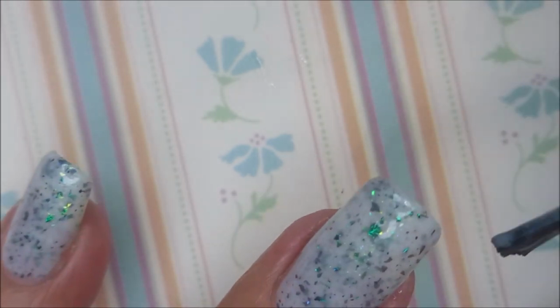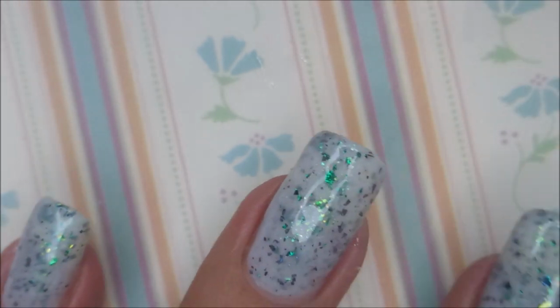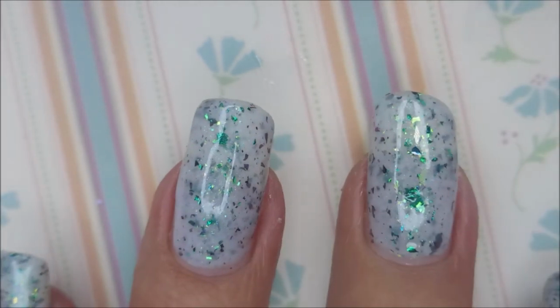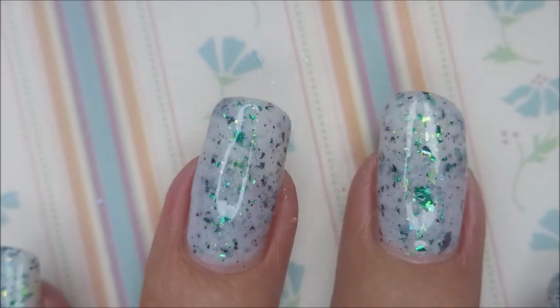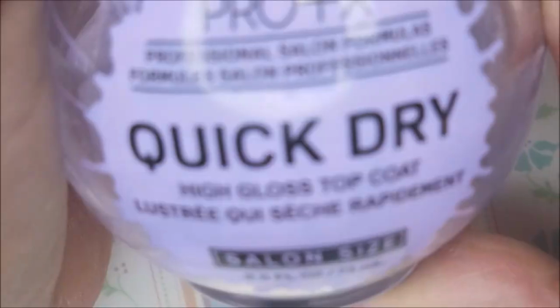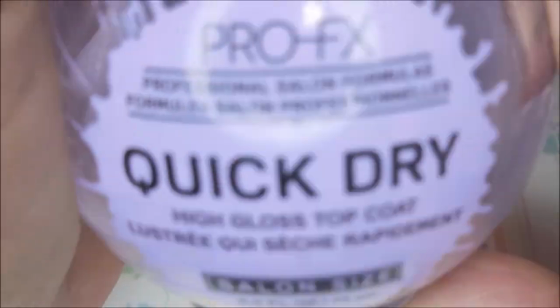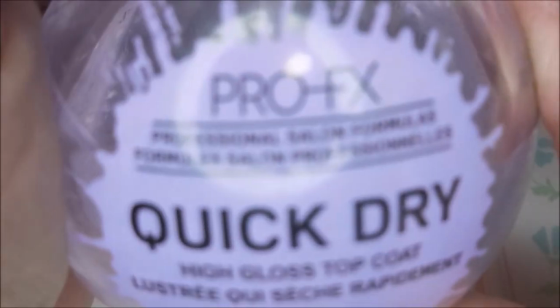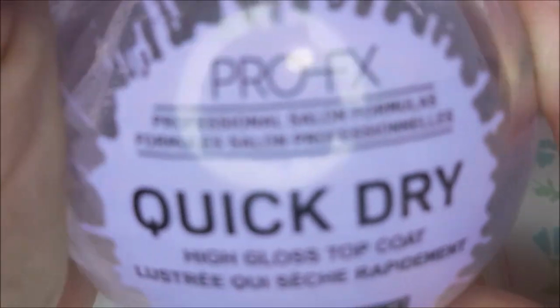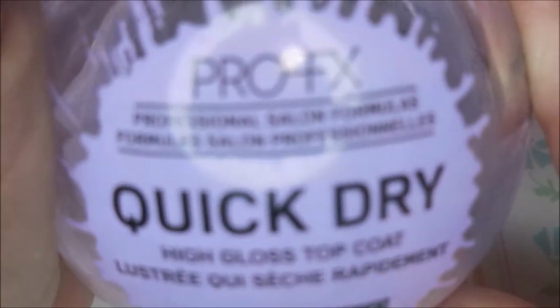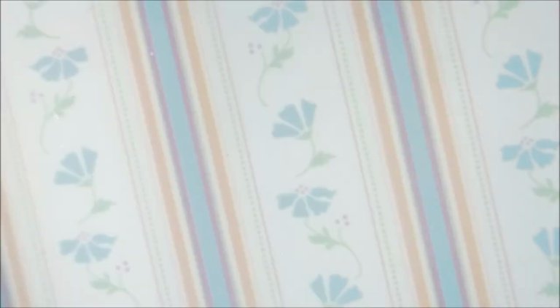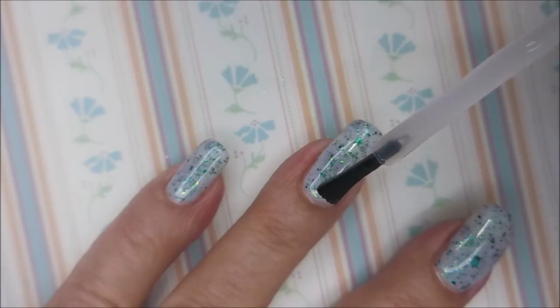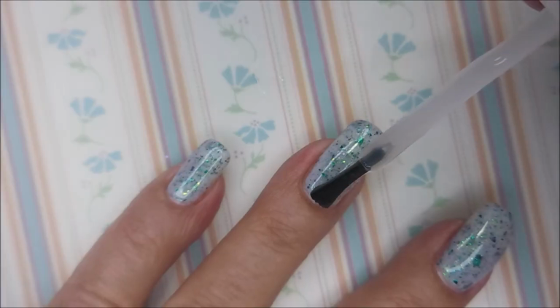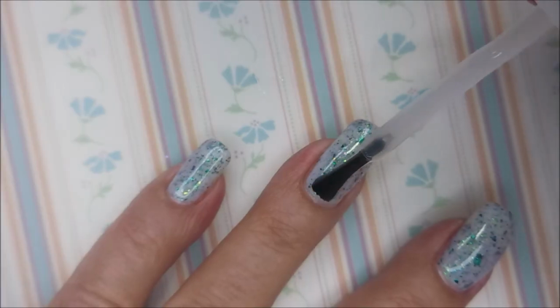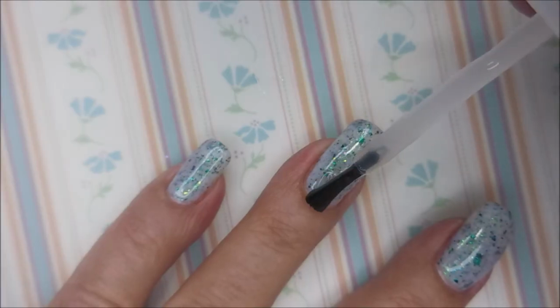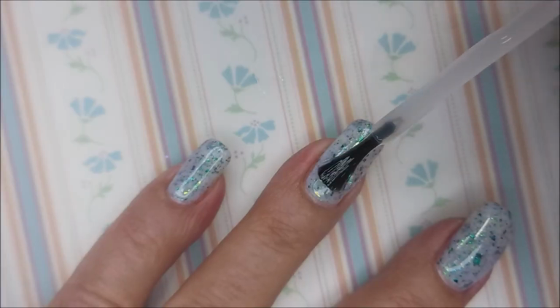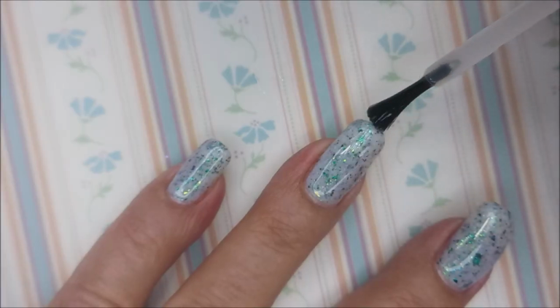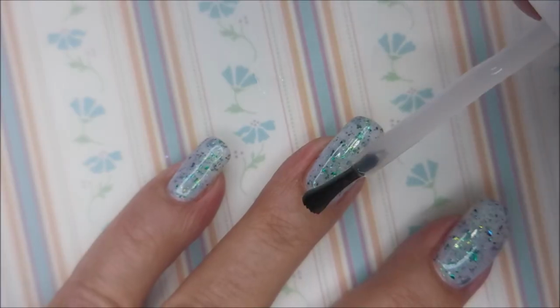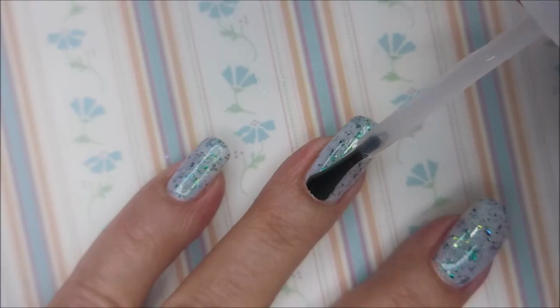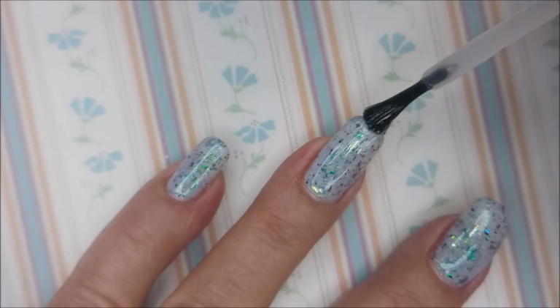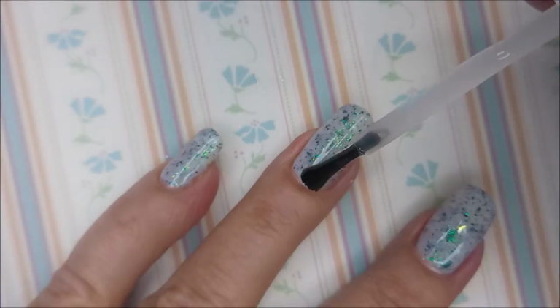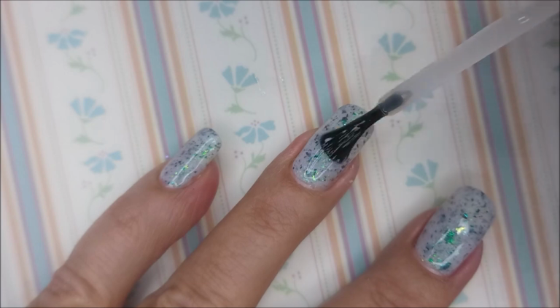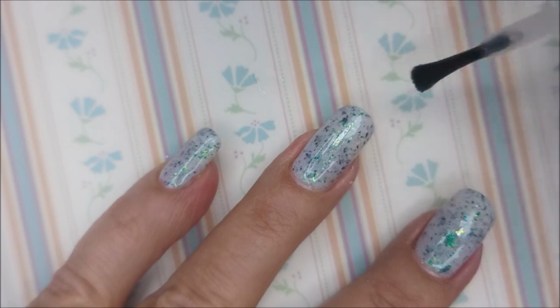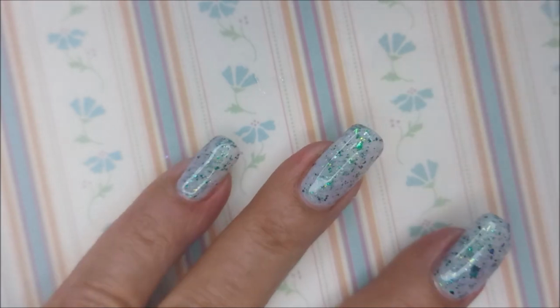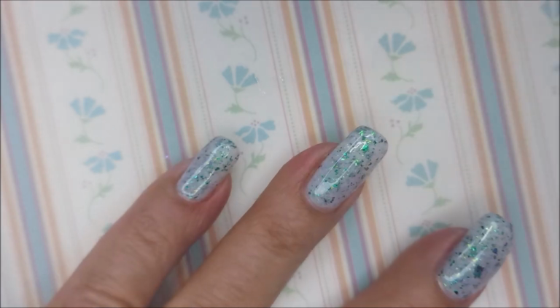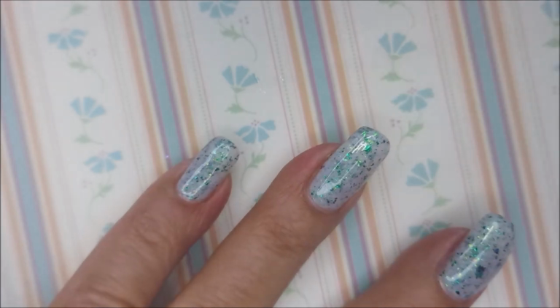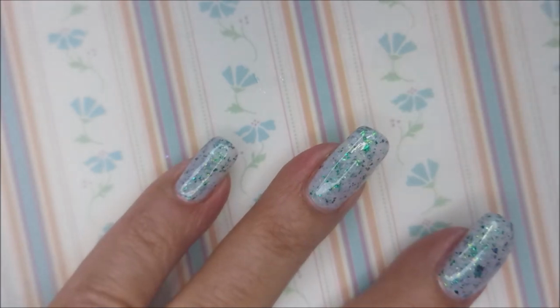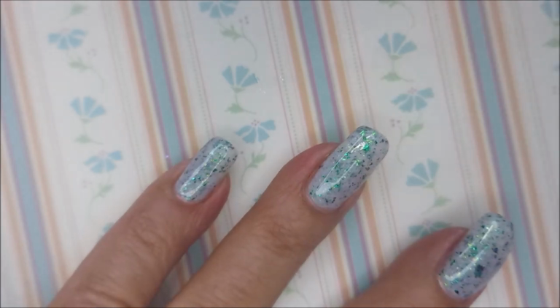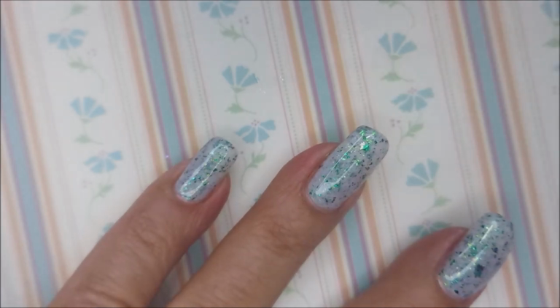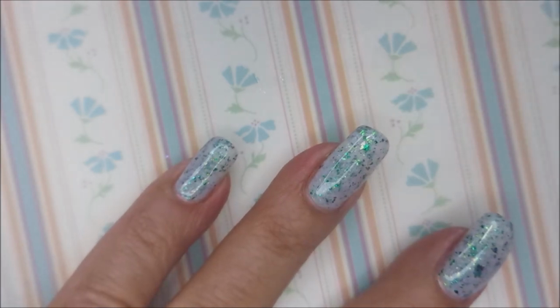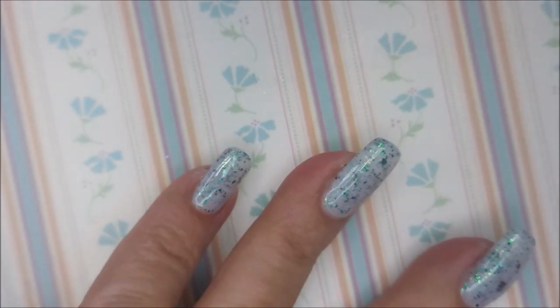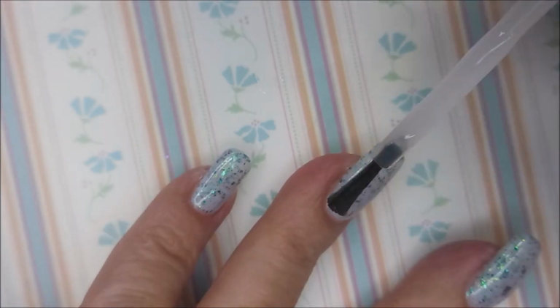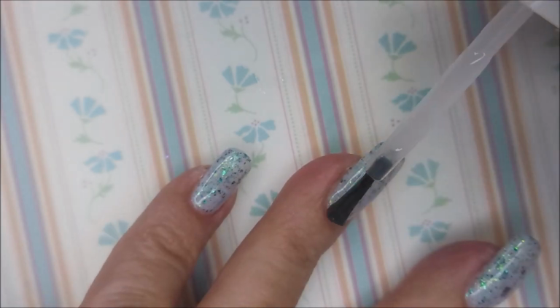Thank you, Shannon. I'm going to top it with a Pro-FX Quick Dry Top Coat, get it to dry down so we can do some playing, some stamping.